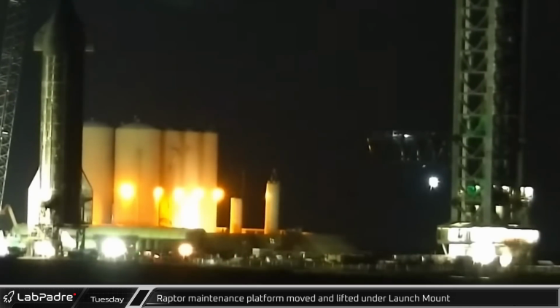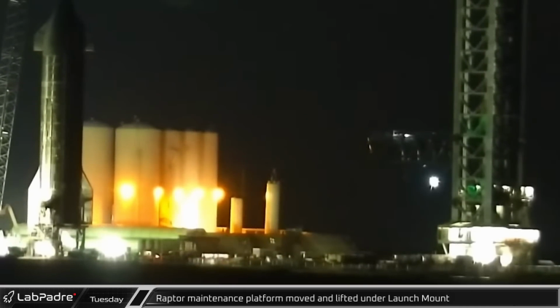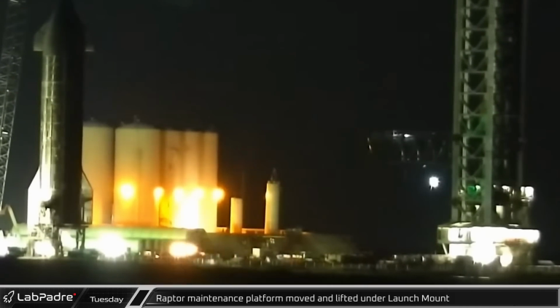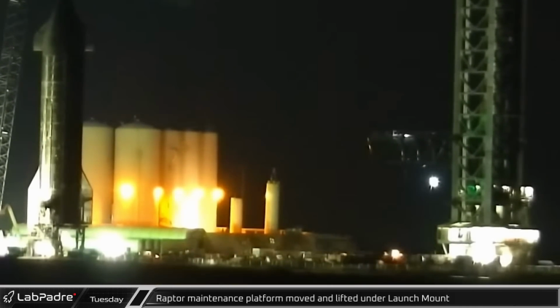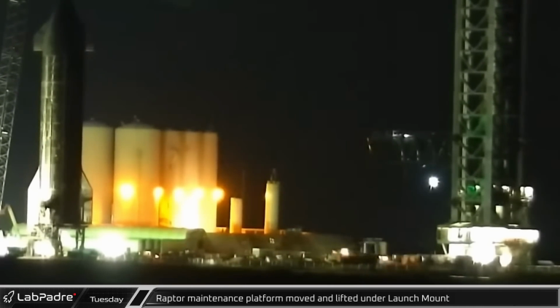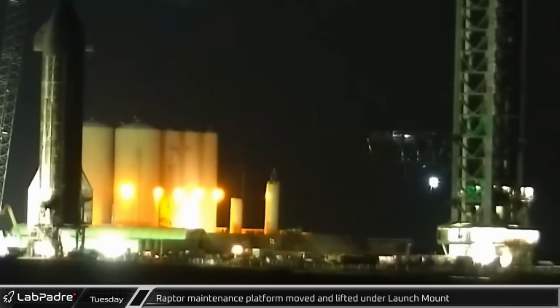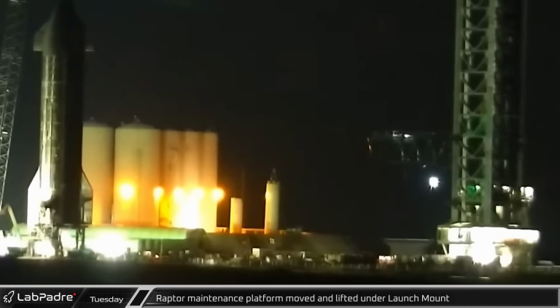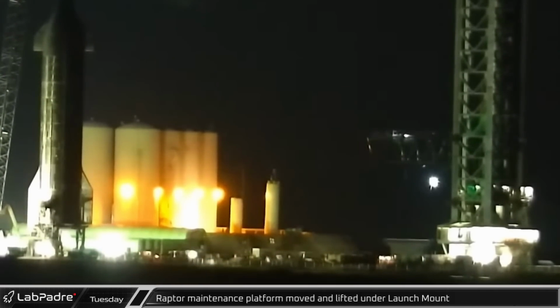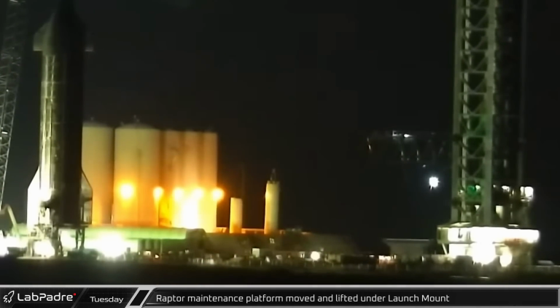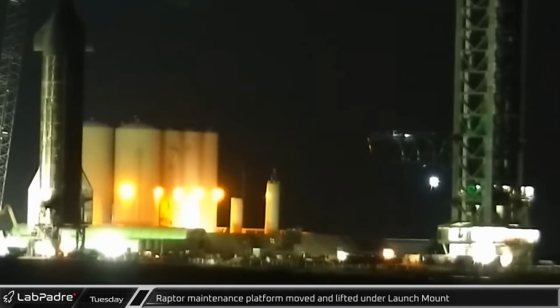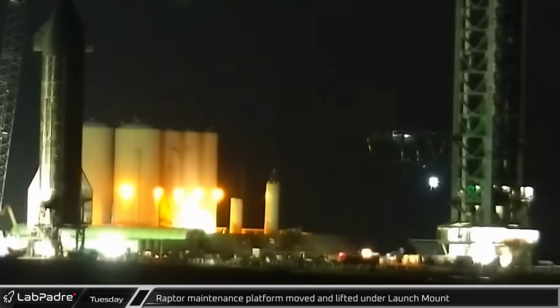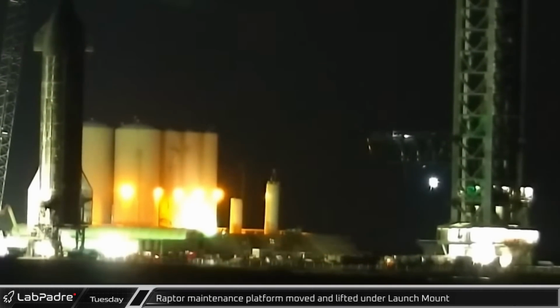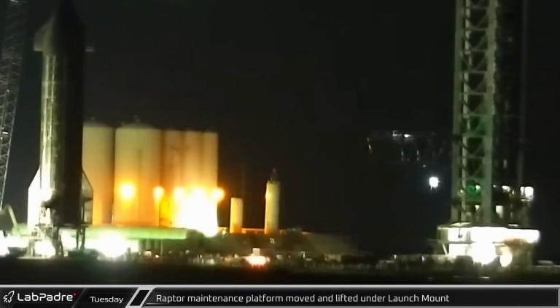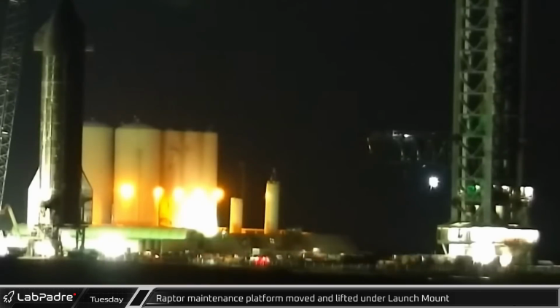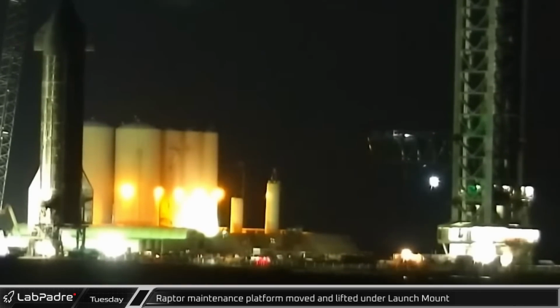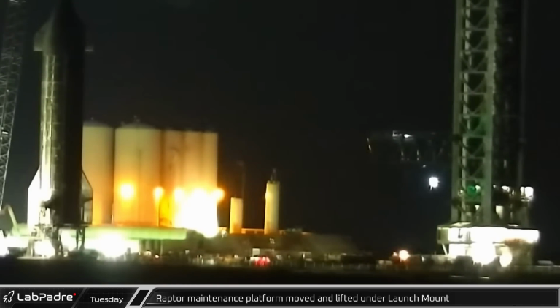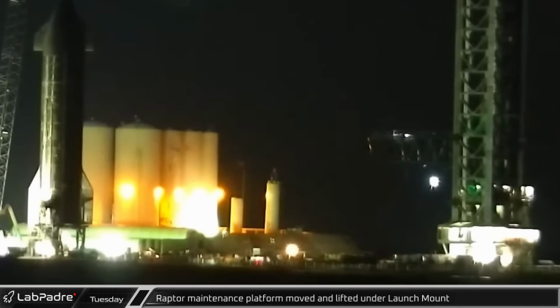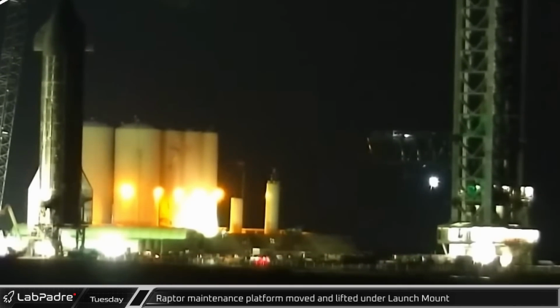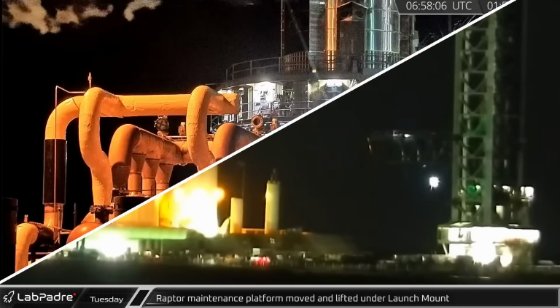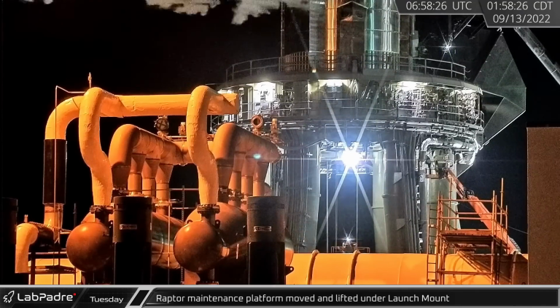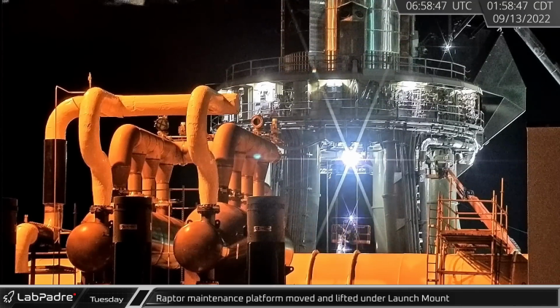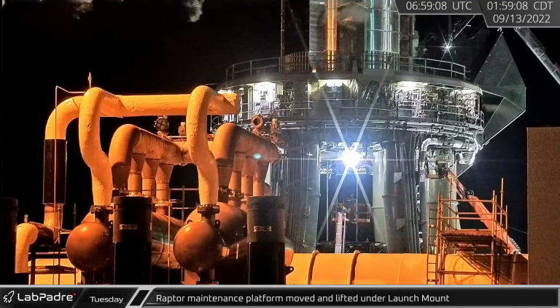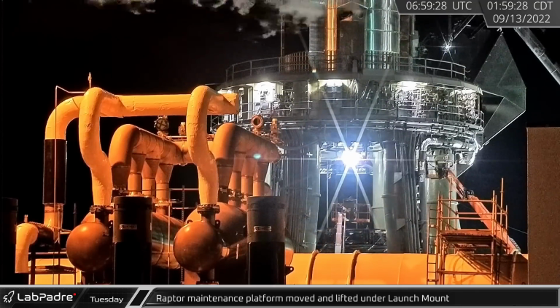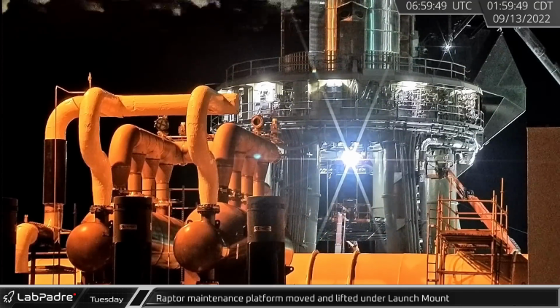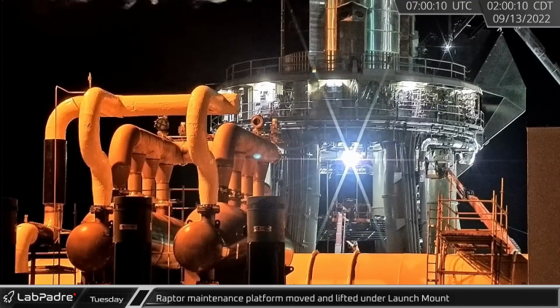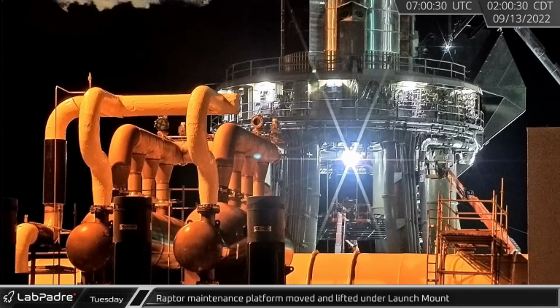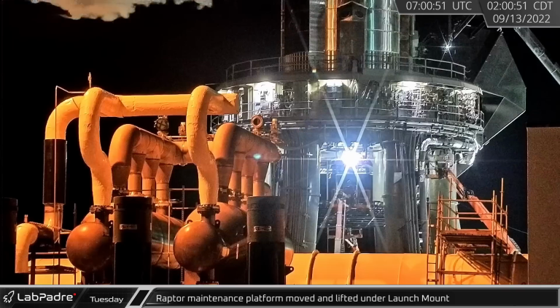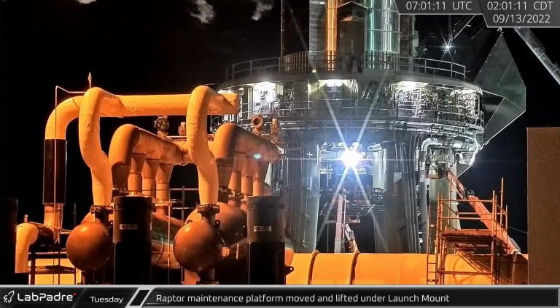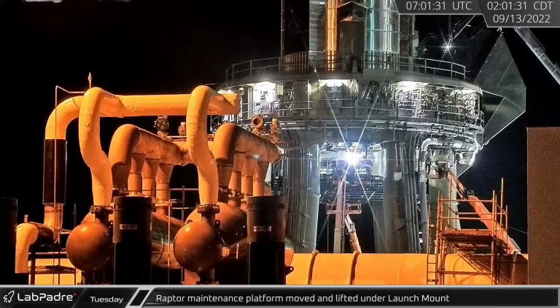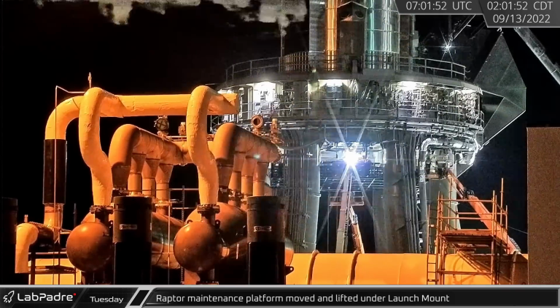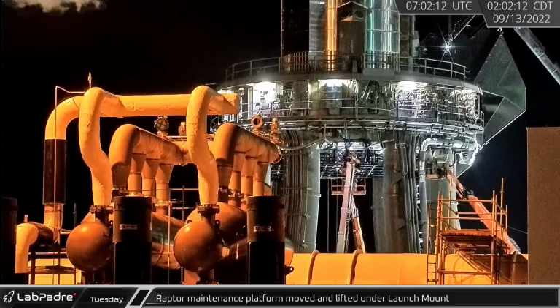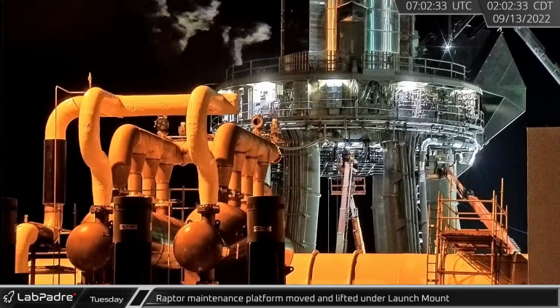After Booster 7's spin prime testing, workers moved the Raptor platform underneath the OLM to work on the booster. In the early morning hours of Tuesday, the platform was hoisted into place in a quick lift.